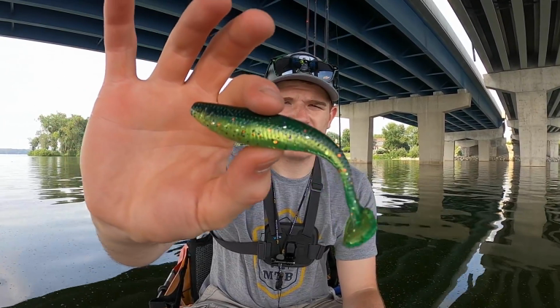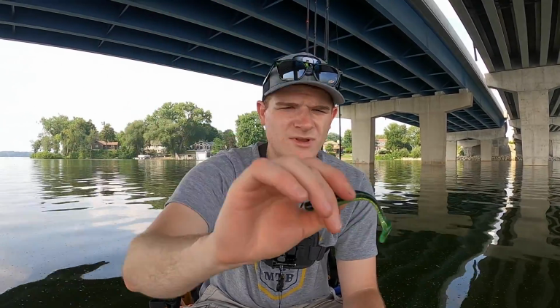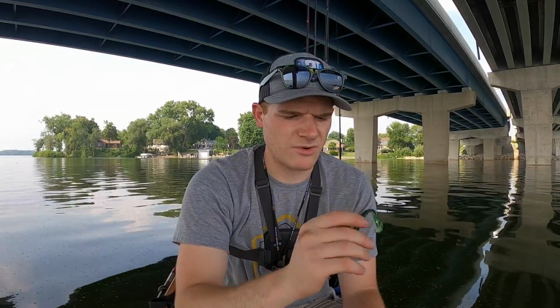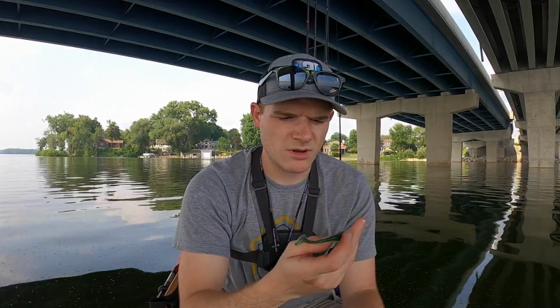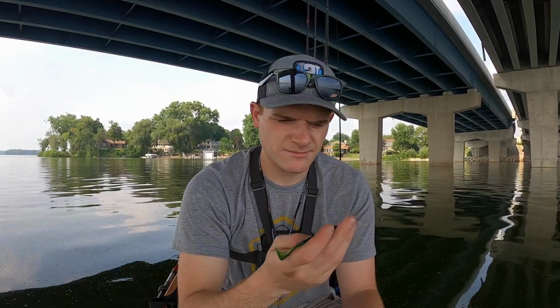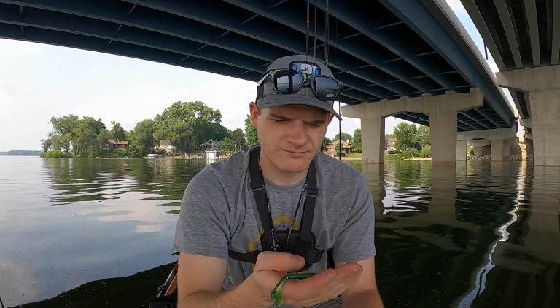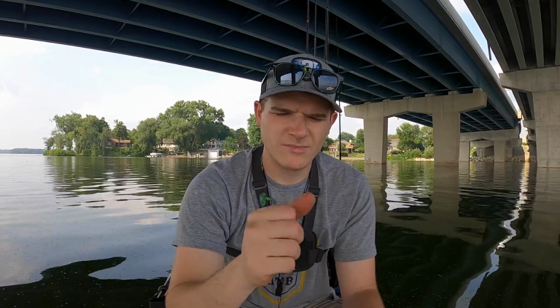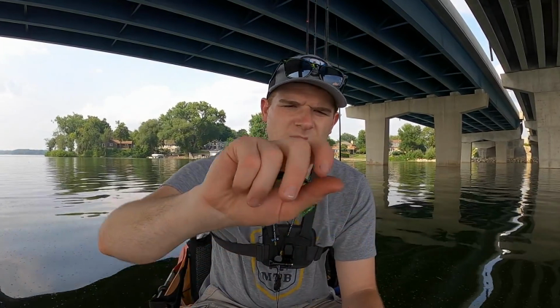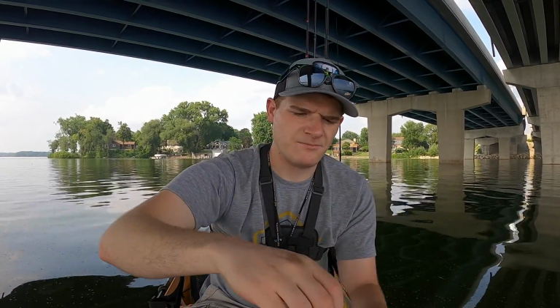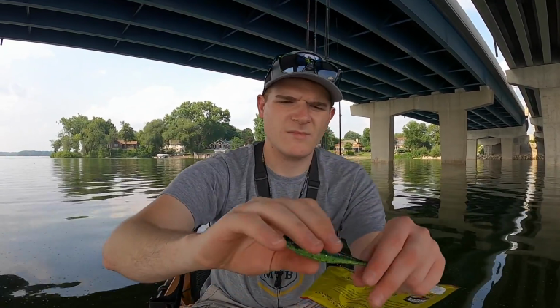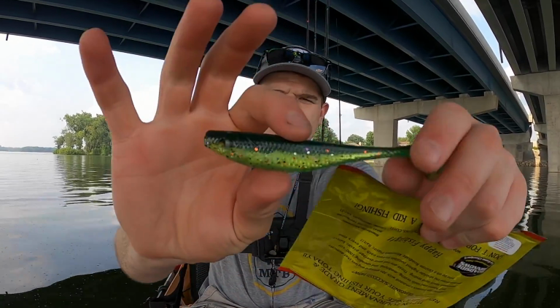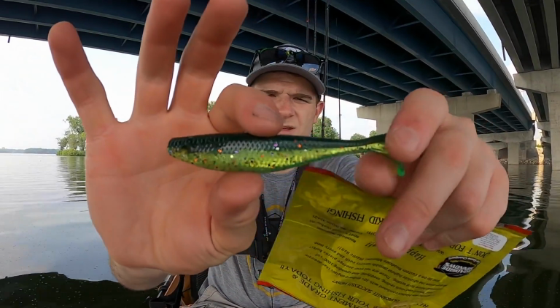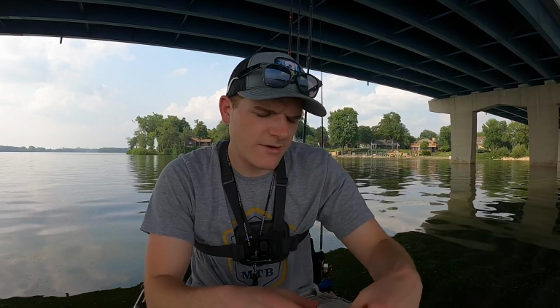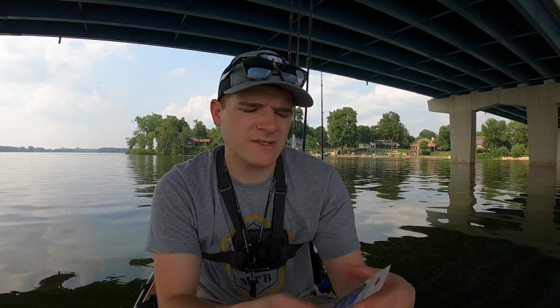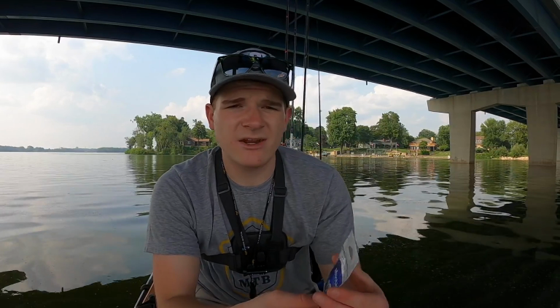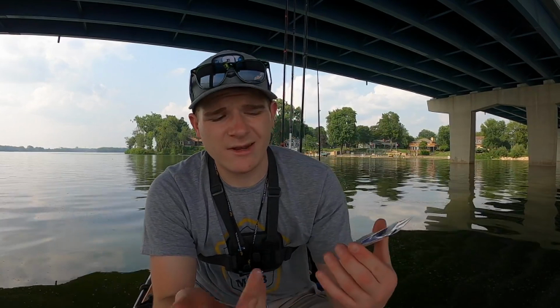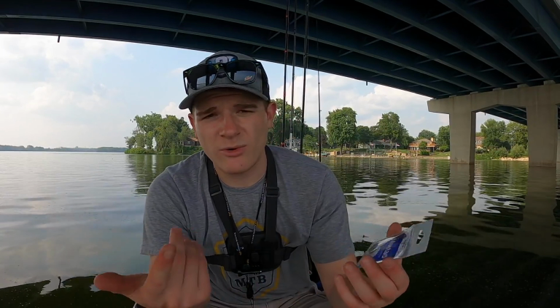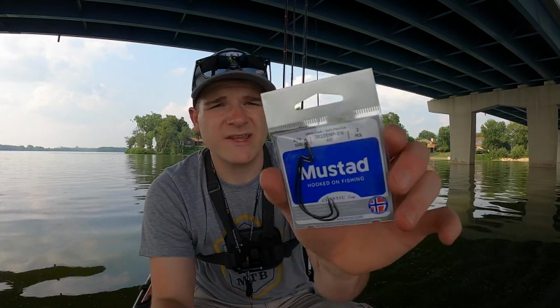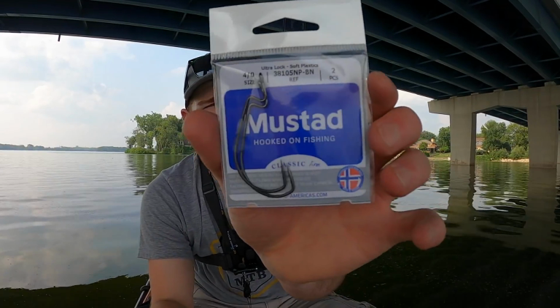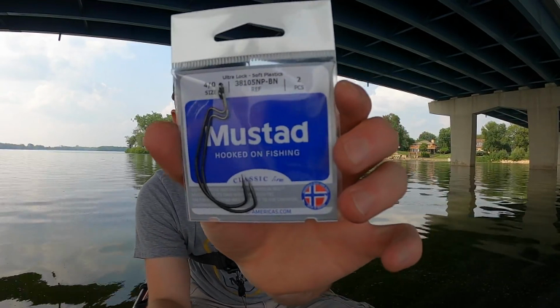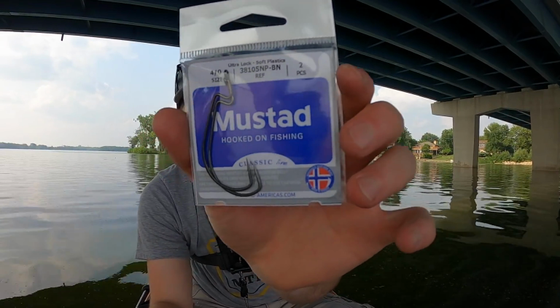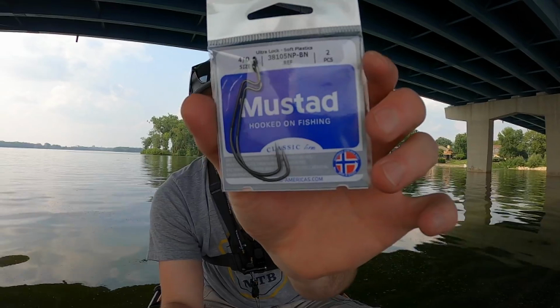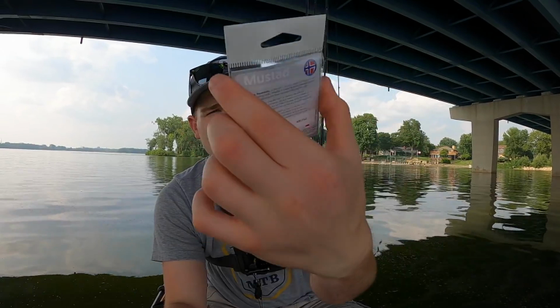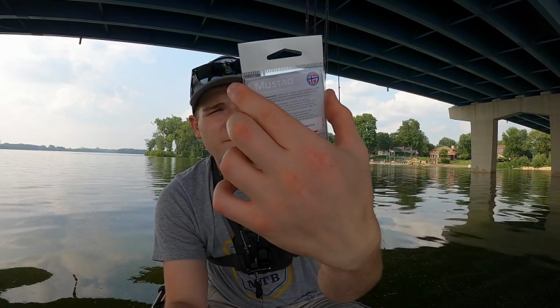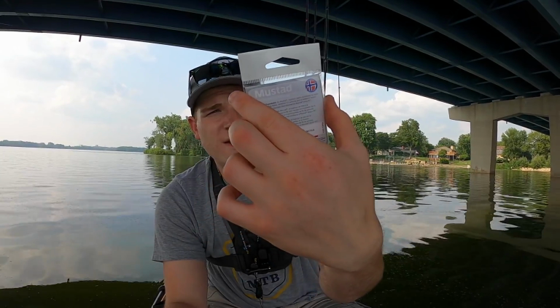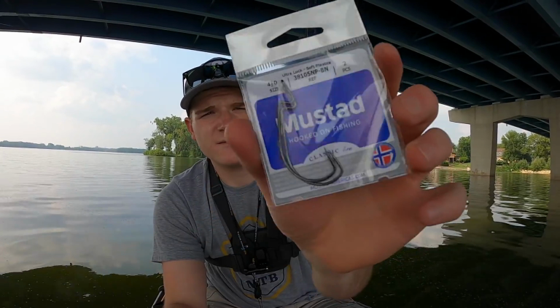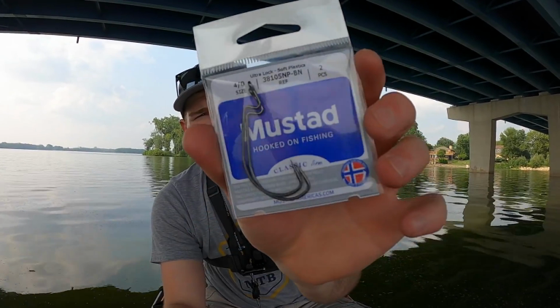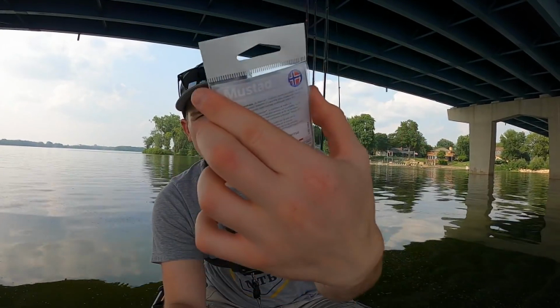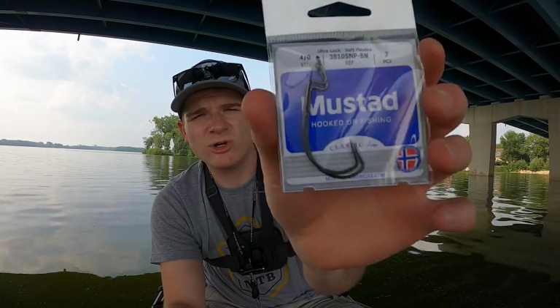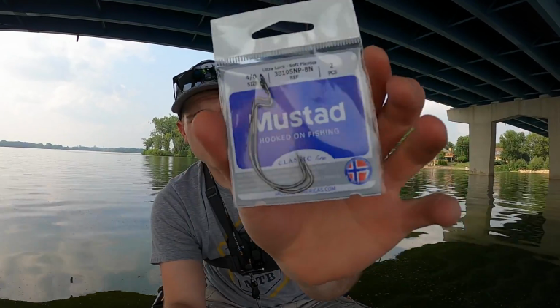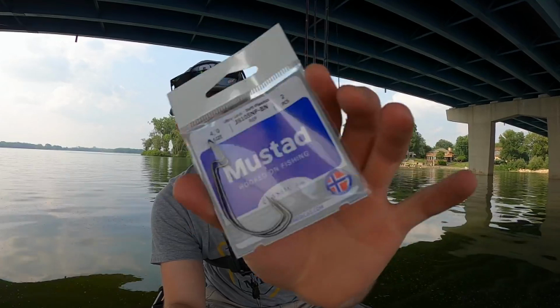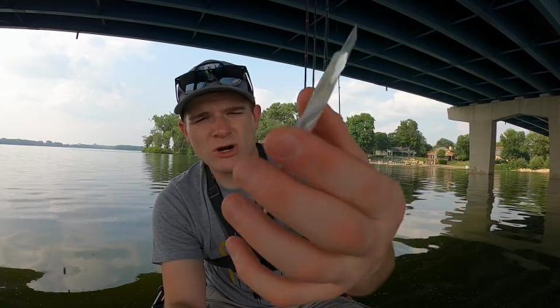Next we have some Mustad hooks — can't ever go wrong with Mustad, right? These are size 4 EWG hooks, nice and sharp with some thicker wire on them too.